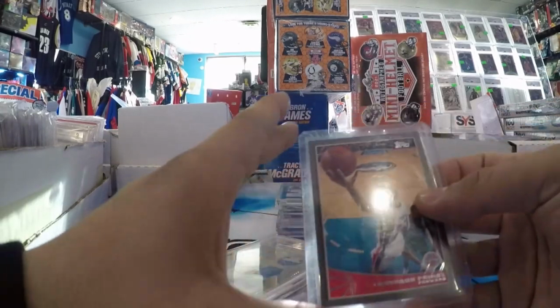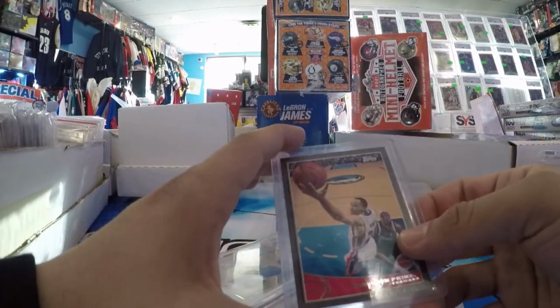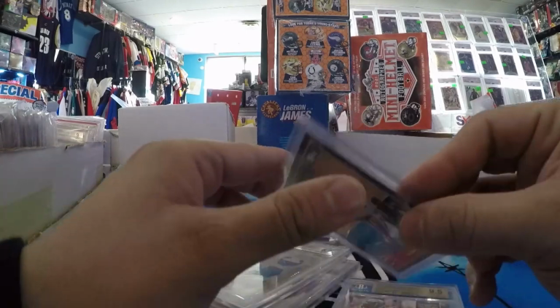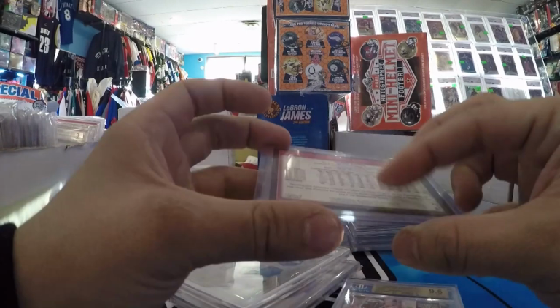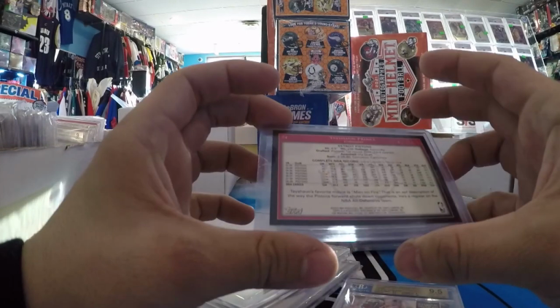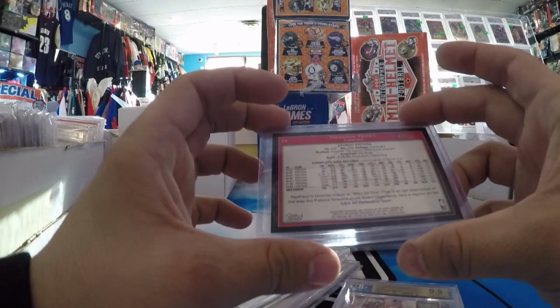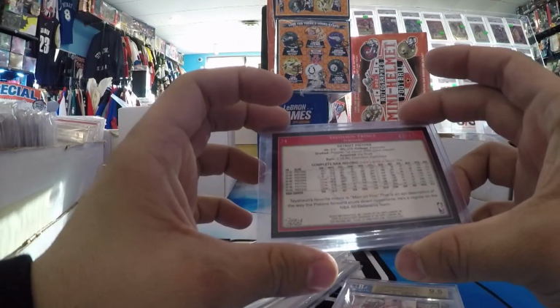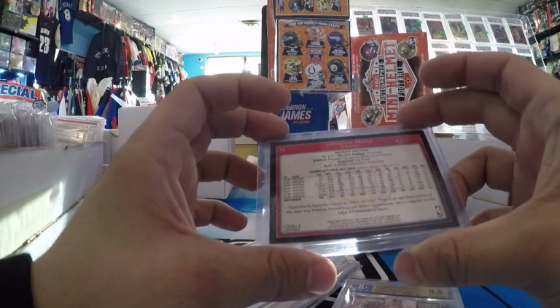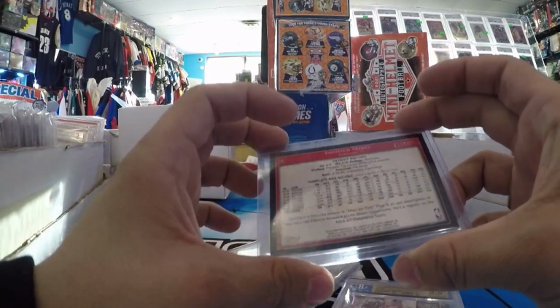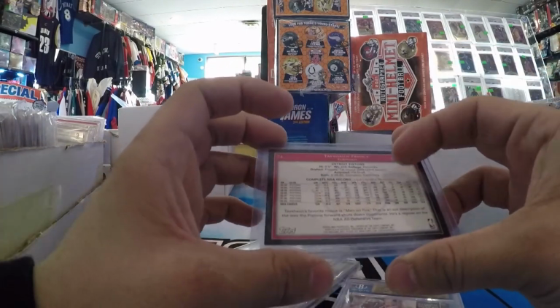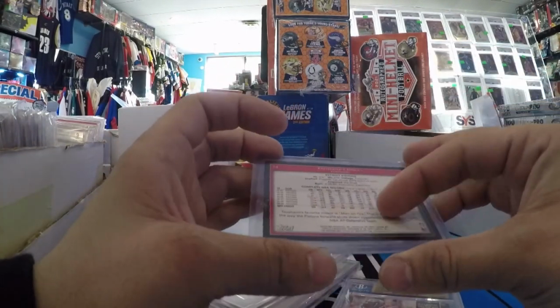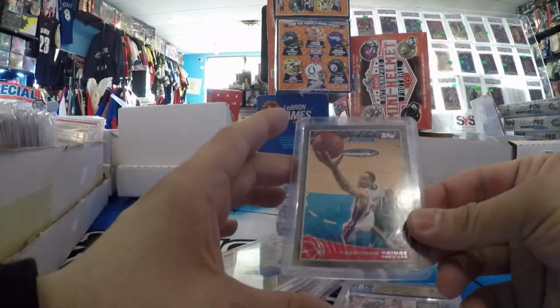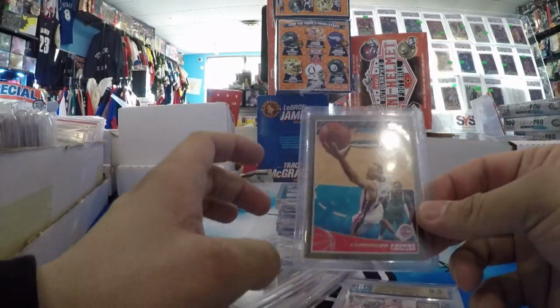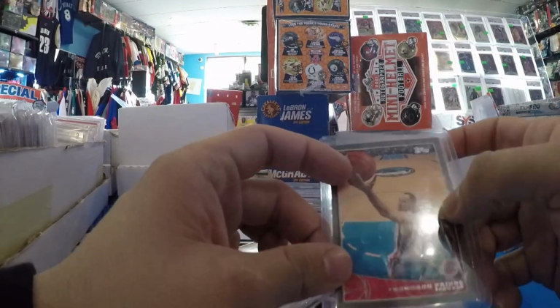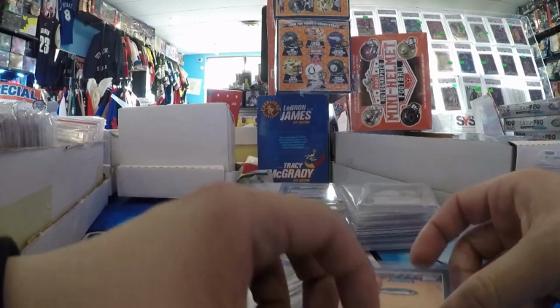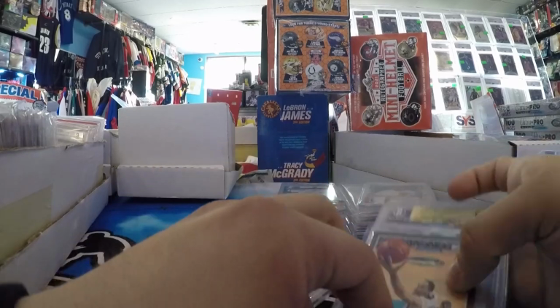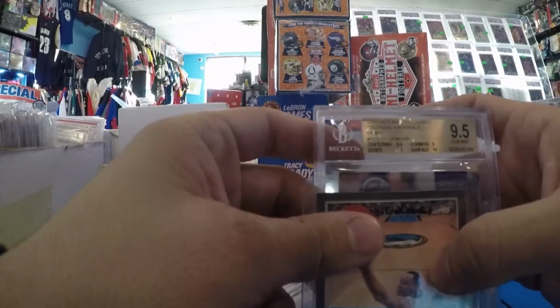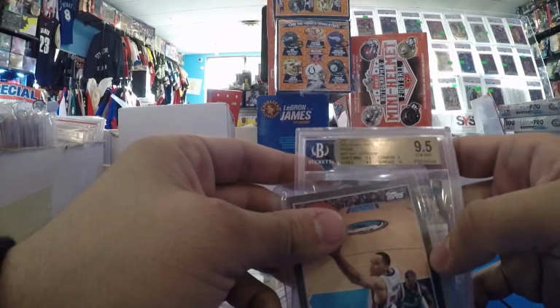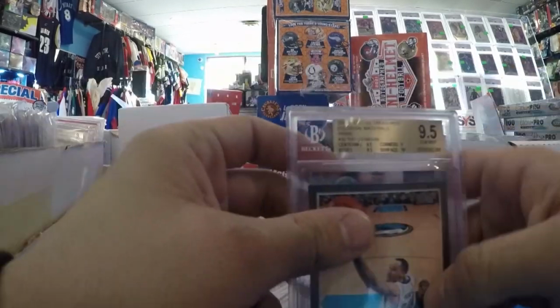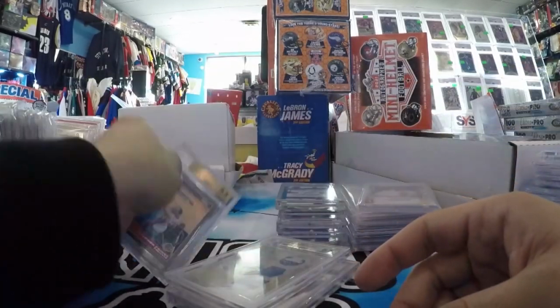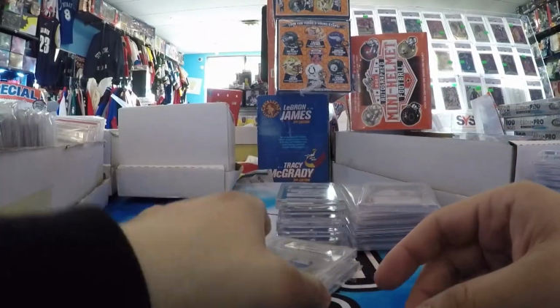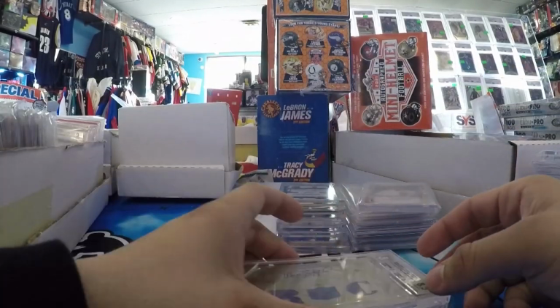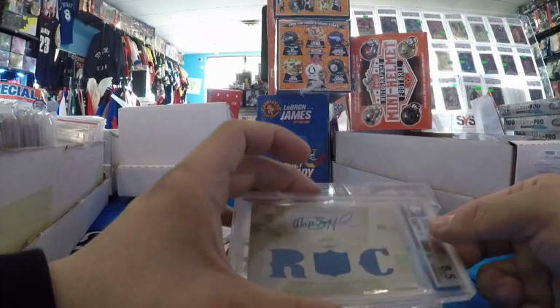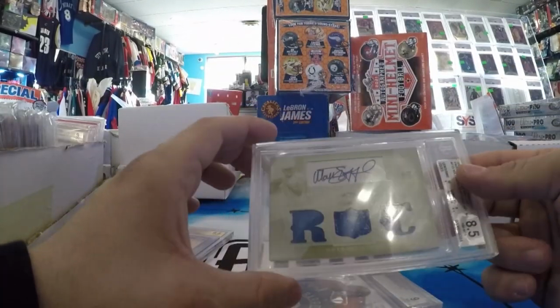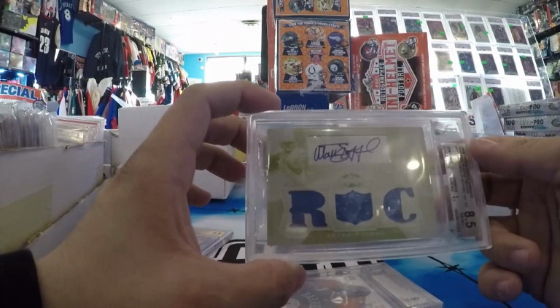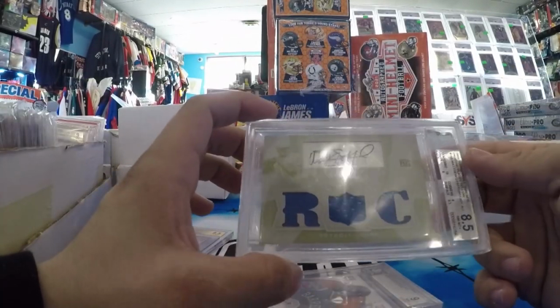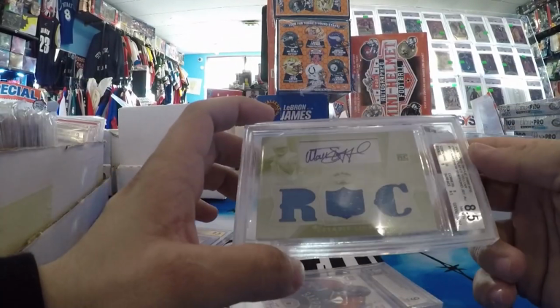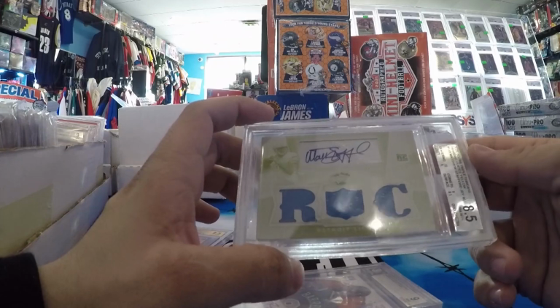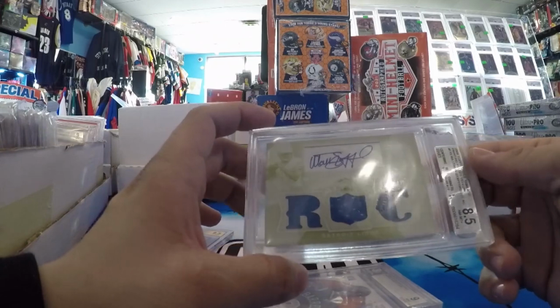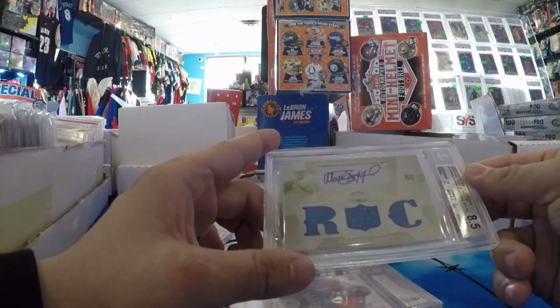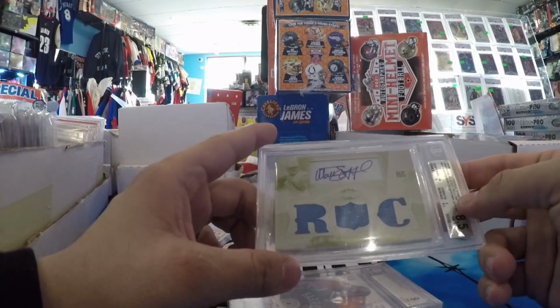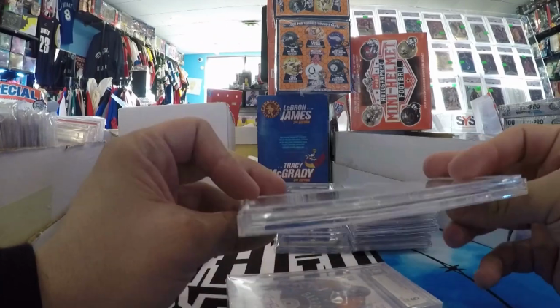This was a gift — Tayshaun Prince 2010 Topps Black, number to 50. That's a Steph Curry rookie year, so that's a PC card. Appreciate that. Matt Stafford 1/1, 2009 Triple Threads White Whale 1/1 Rookie.